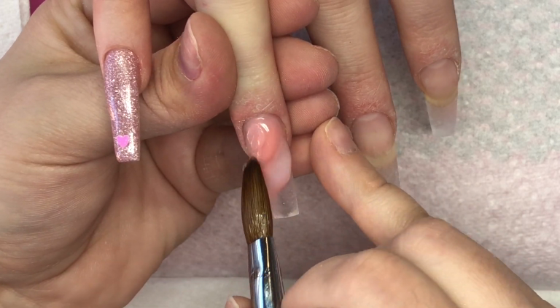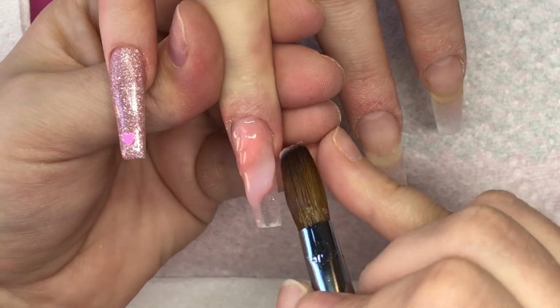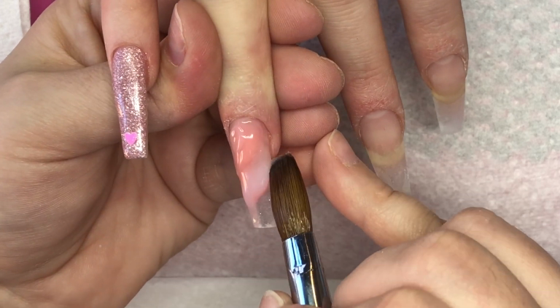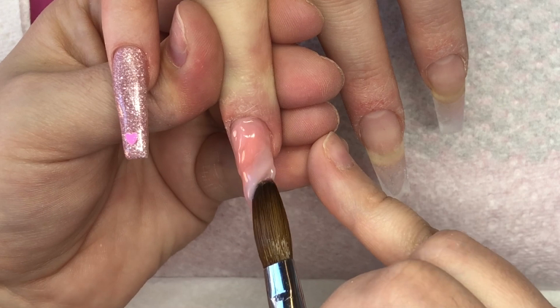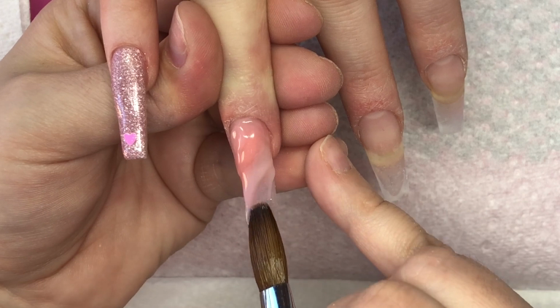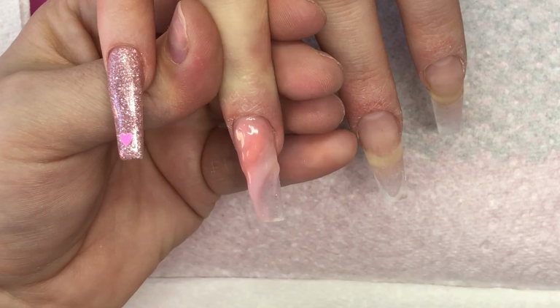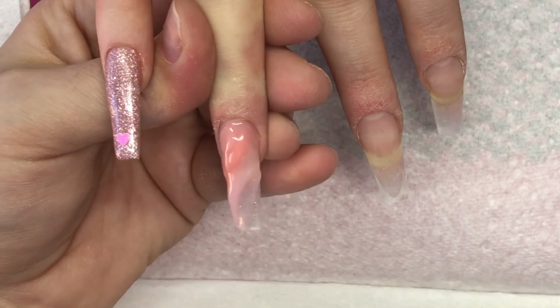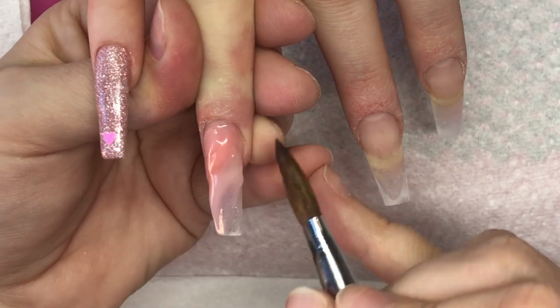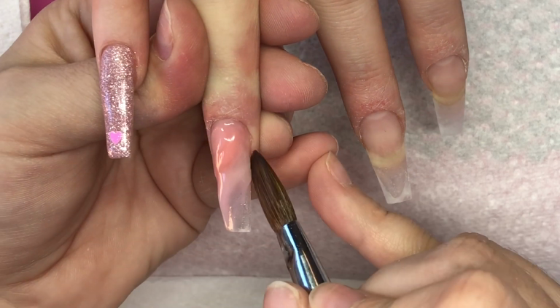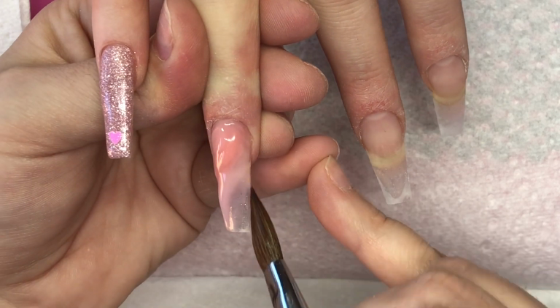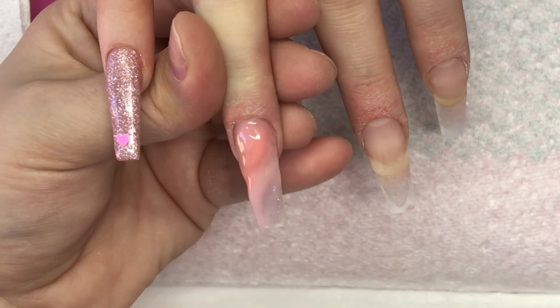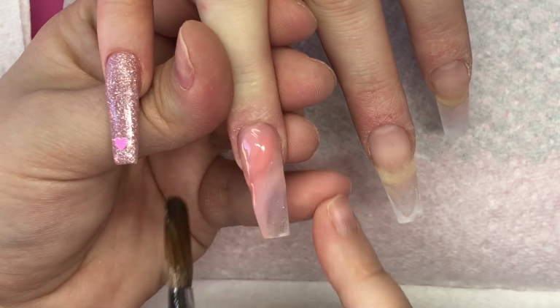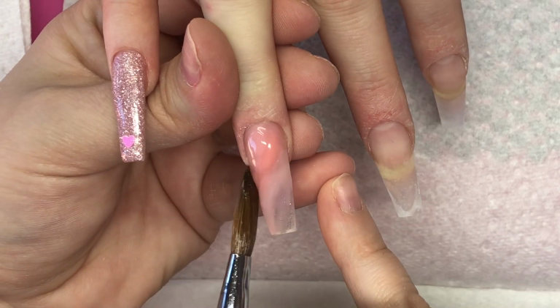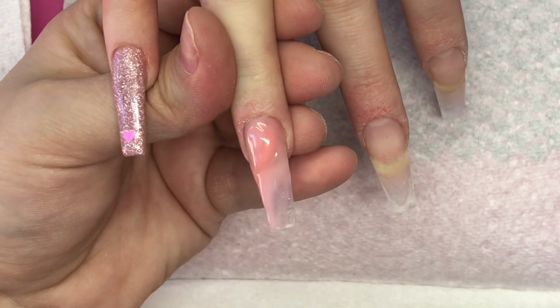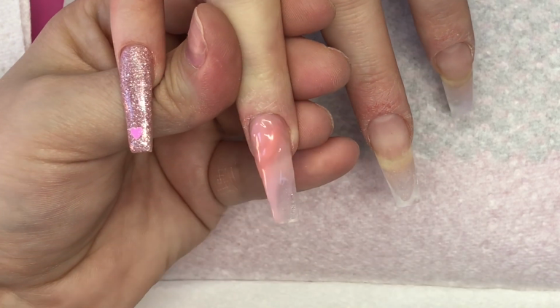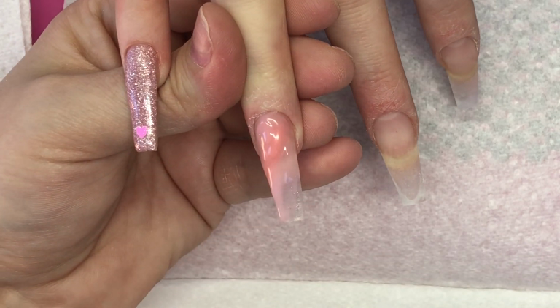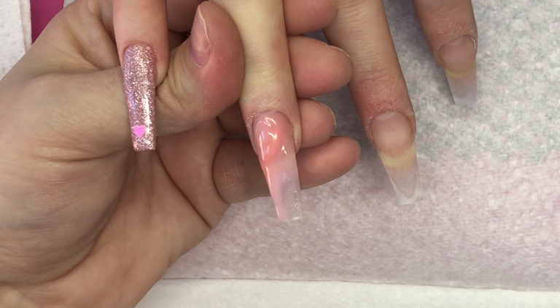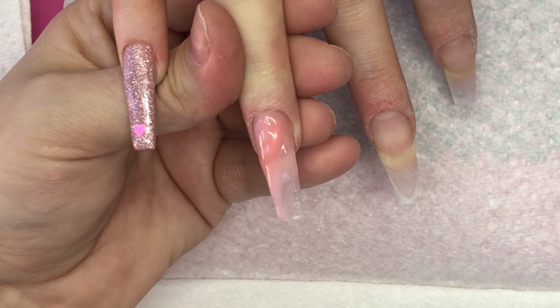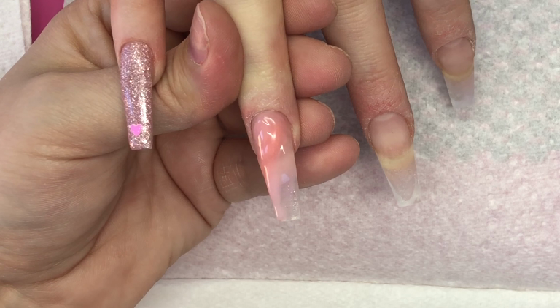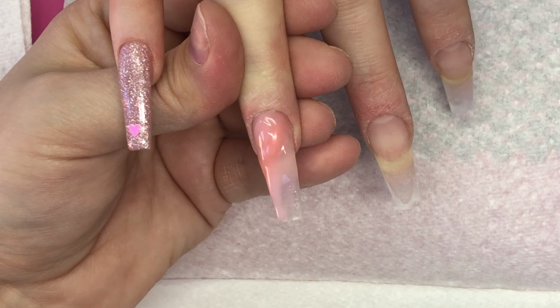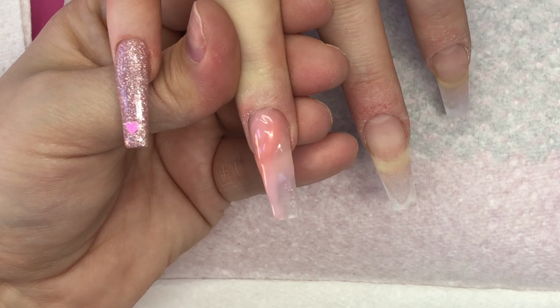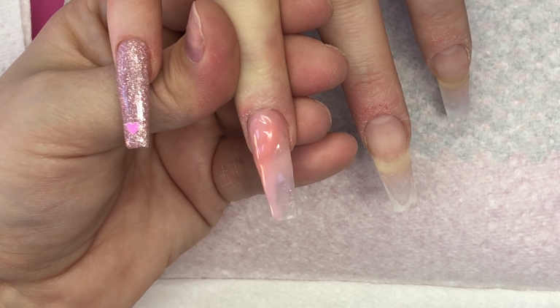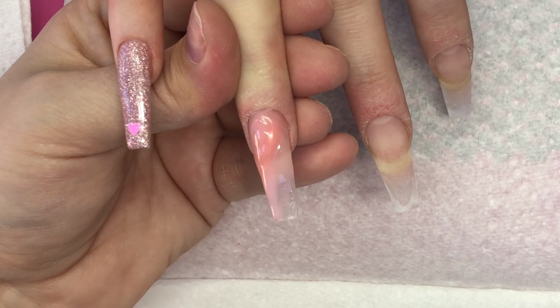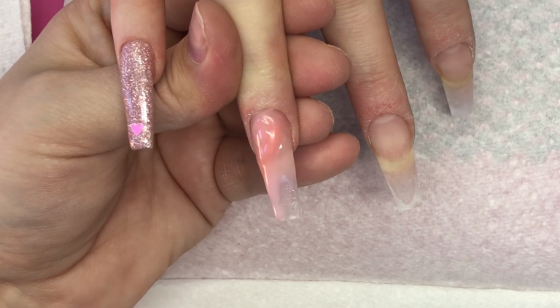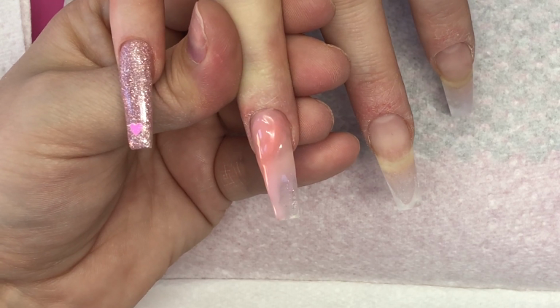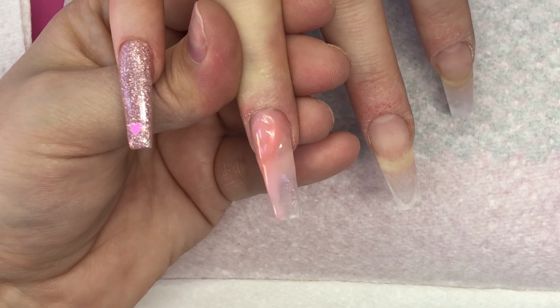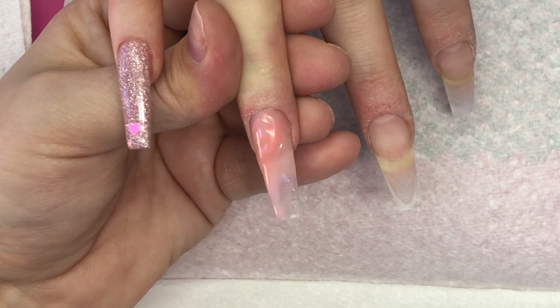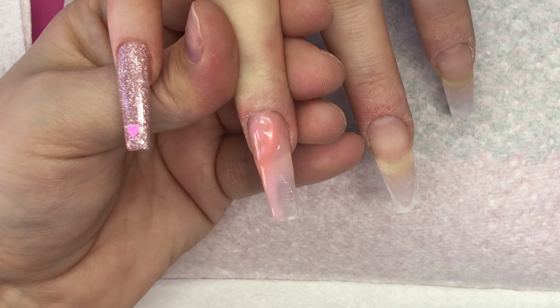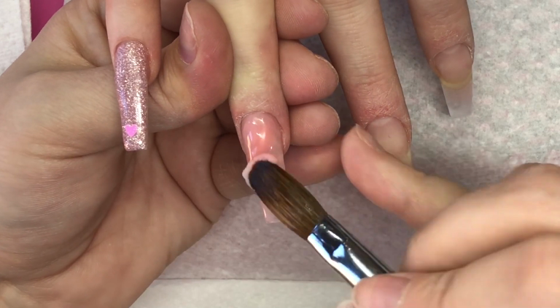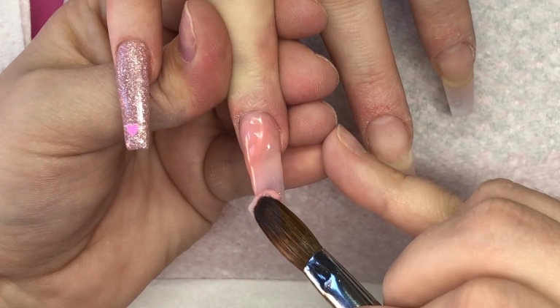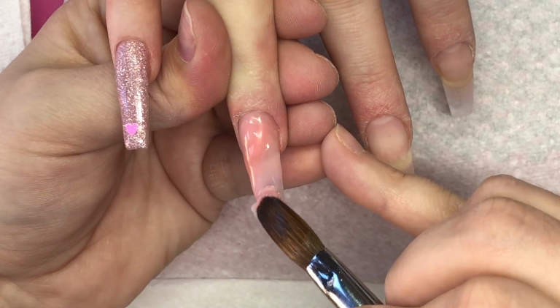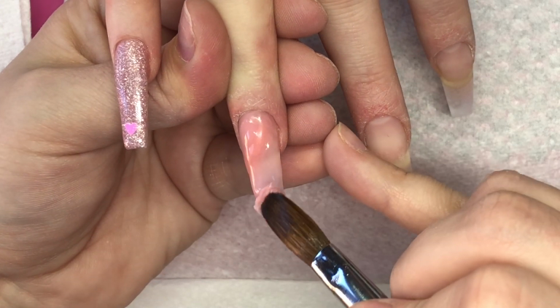So yeah, I'm just doing like a loose wavy marble here and I'm using Chalk, Blush and Dare to Bear, both of which are from CJP.